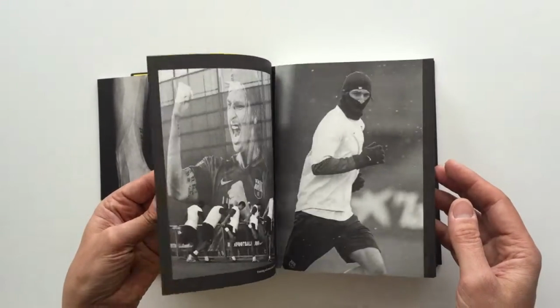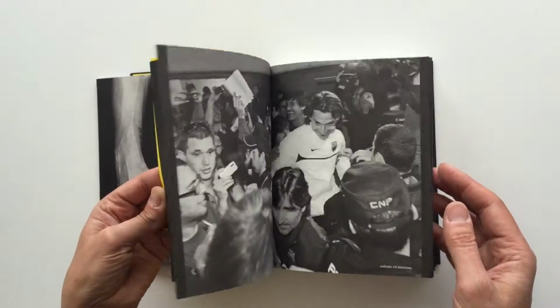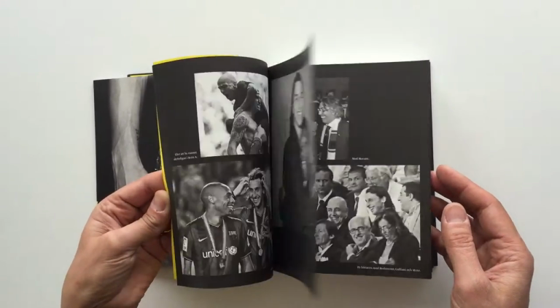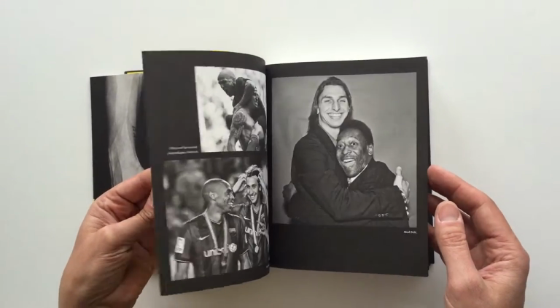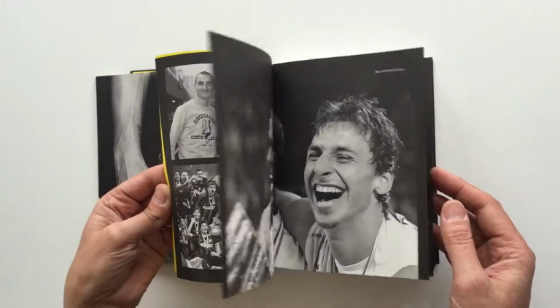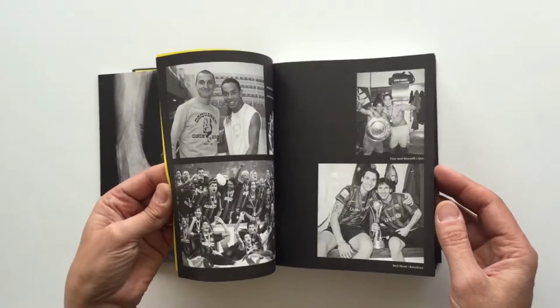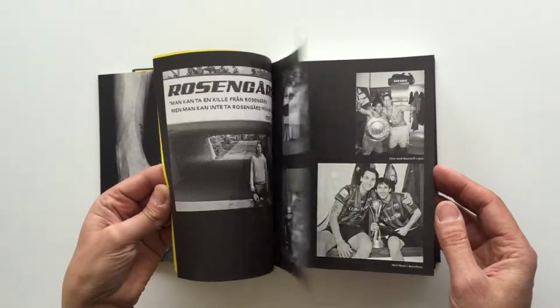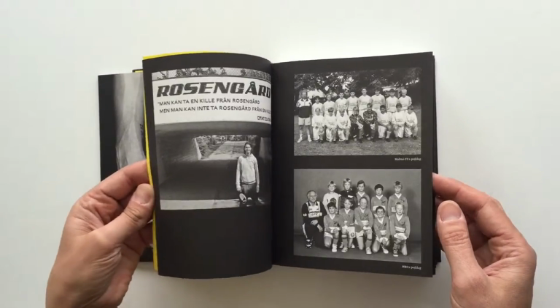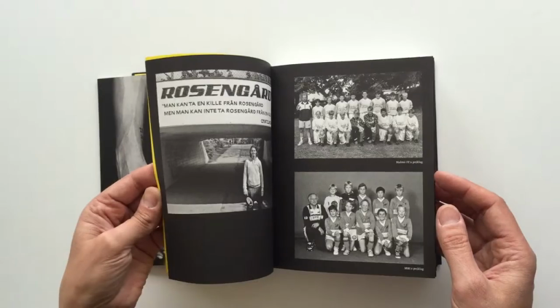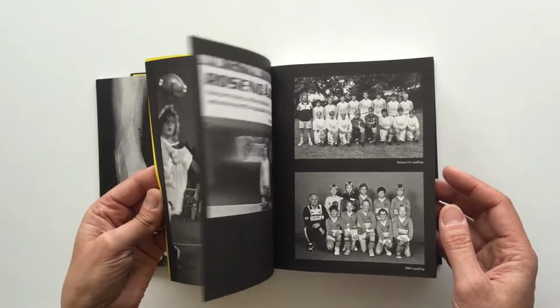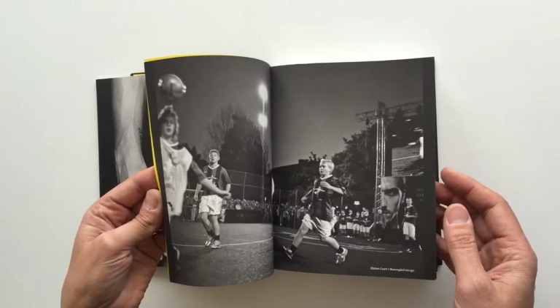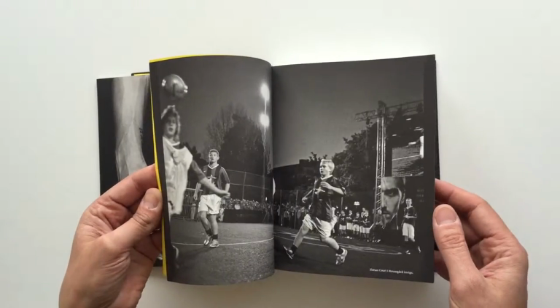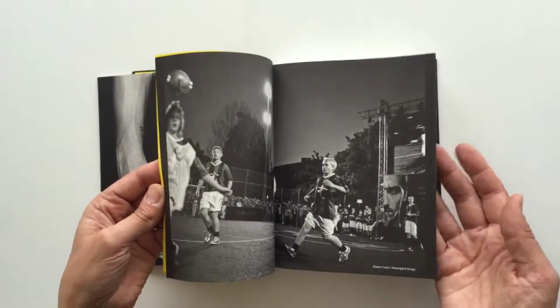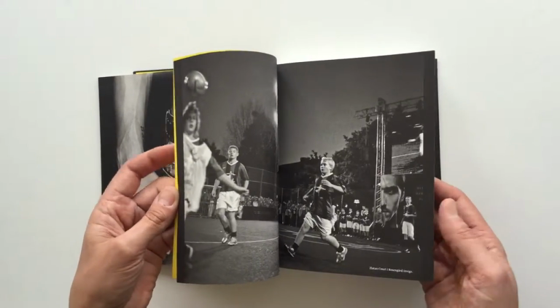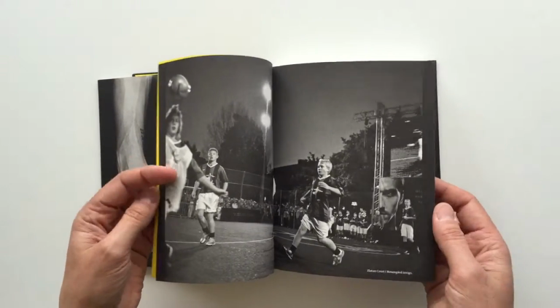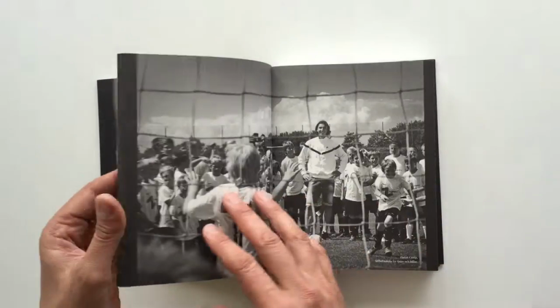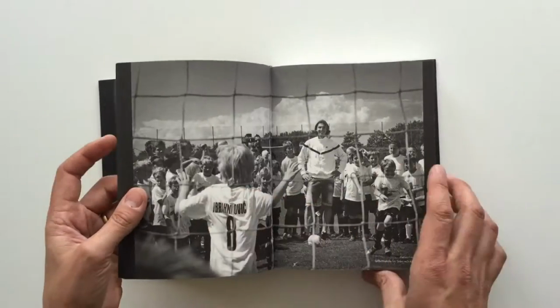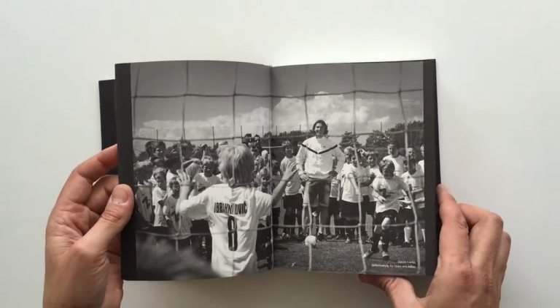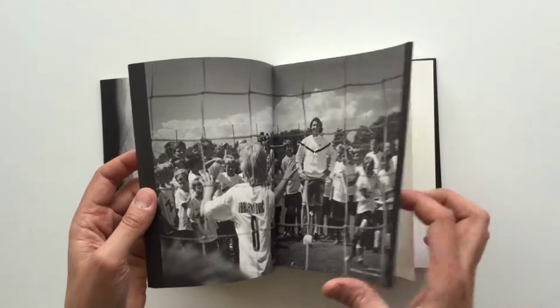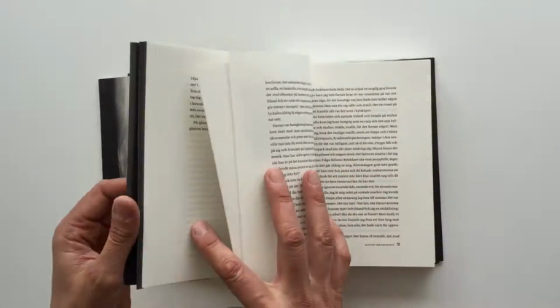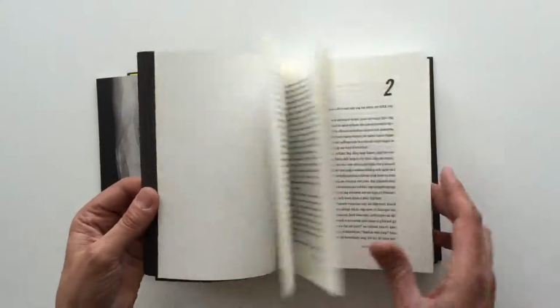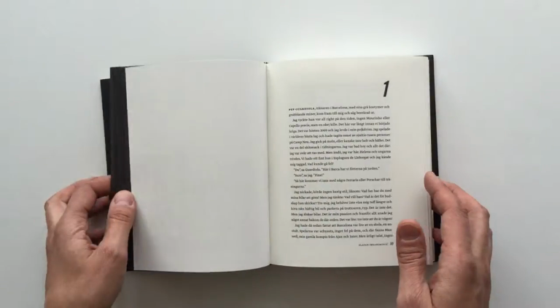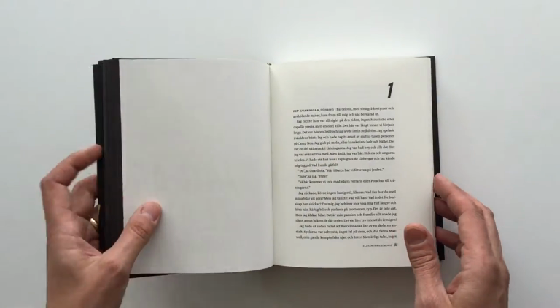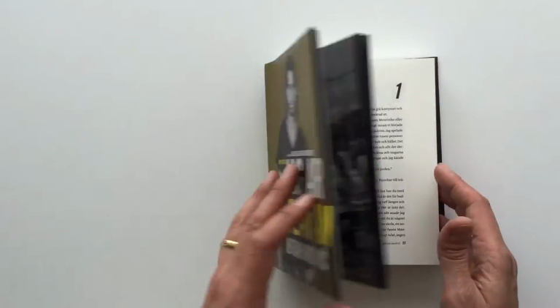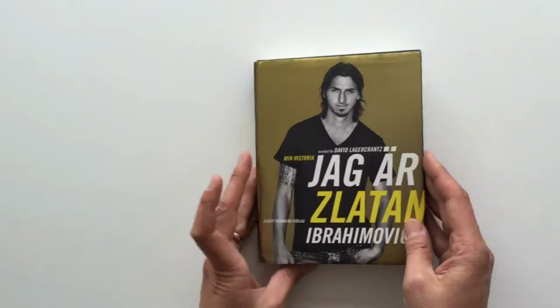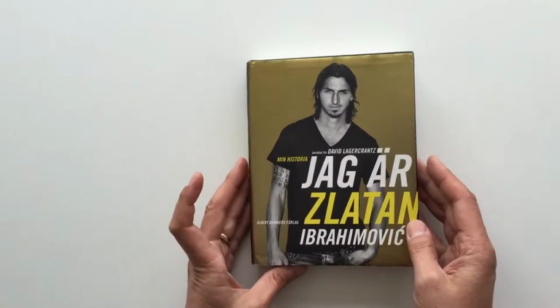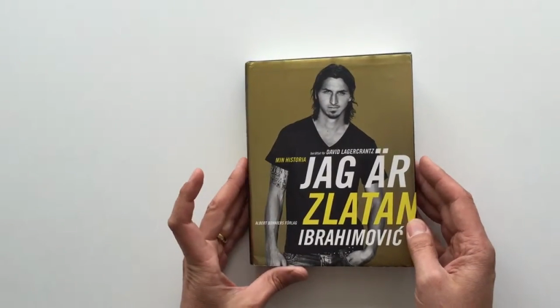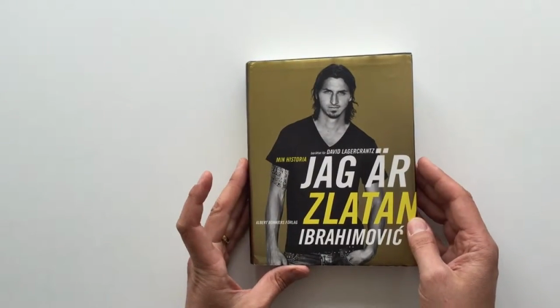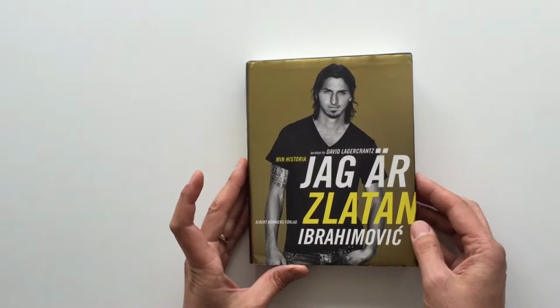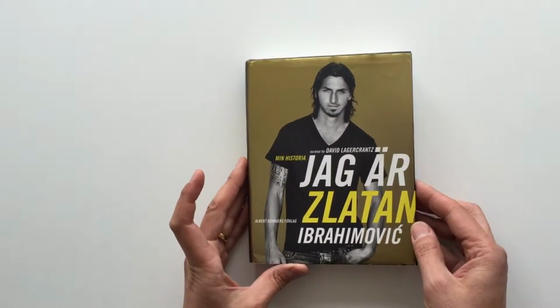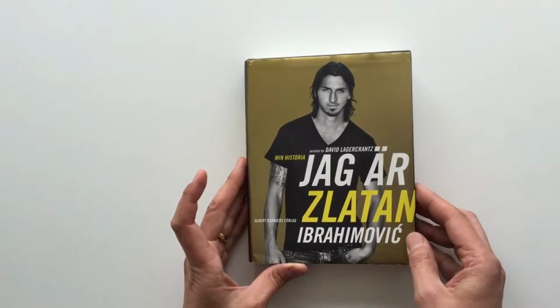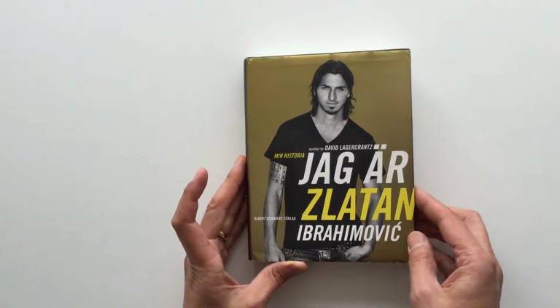I think this was one of the ideas that made it possible to buy it even for smaller children. It is said that this book really made young boys read in Sweden again.